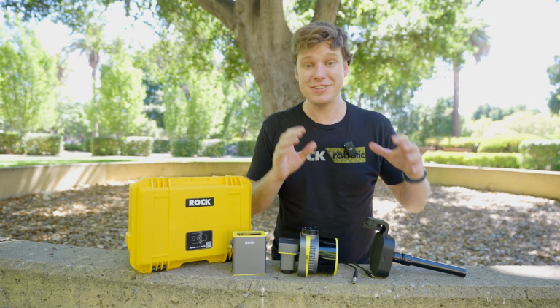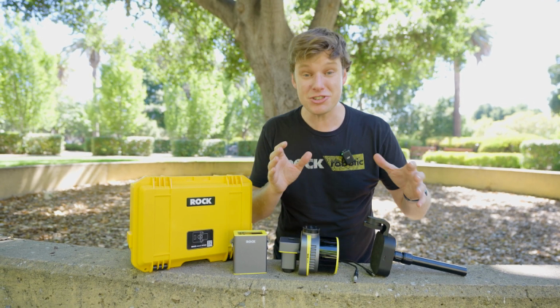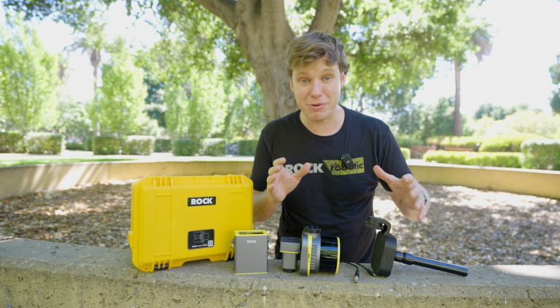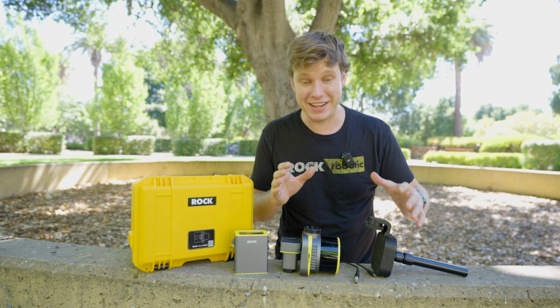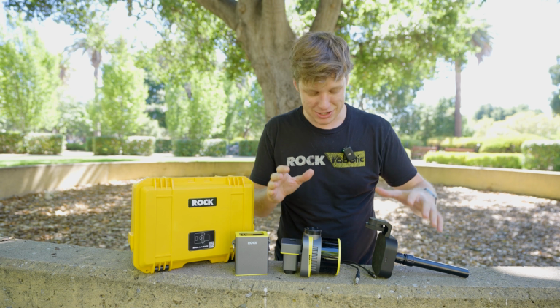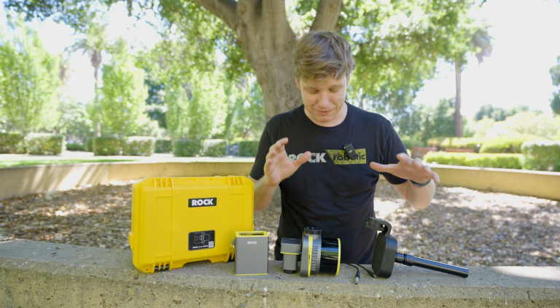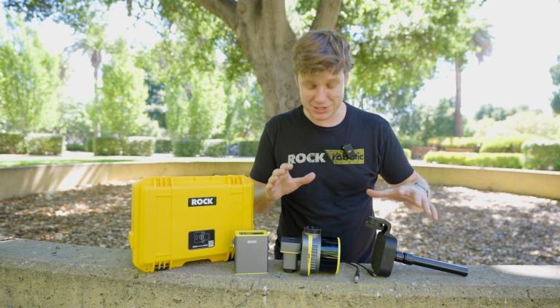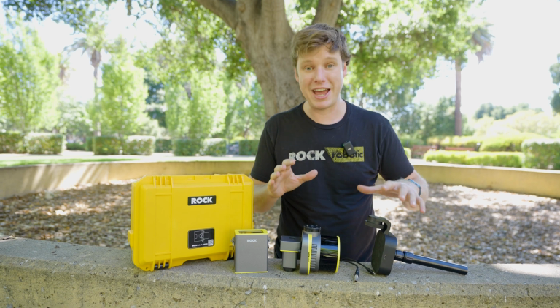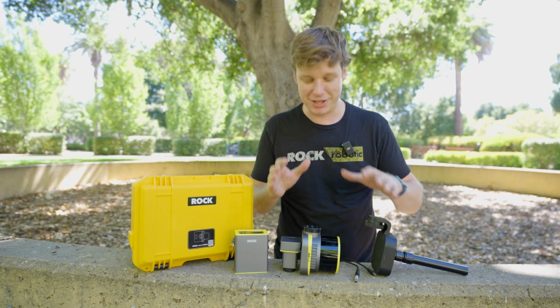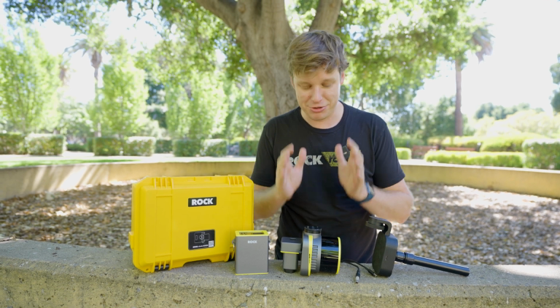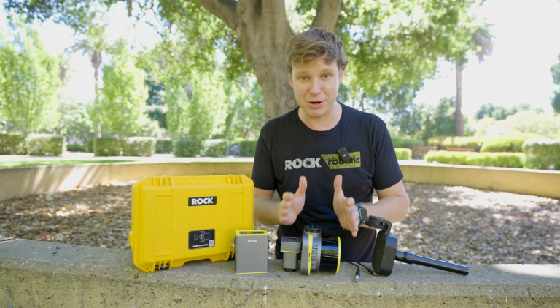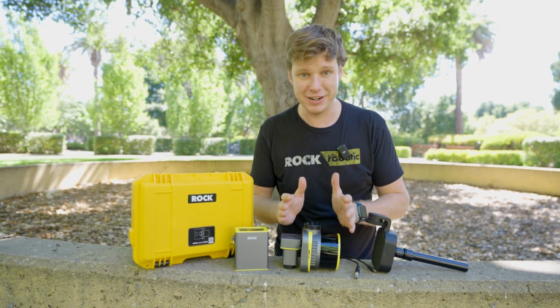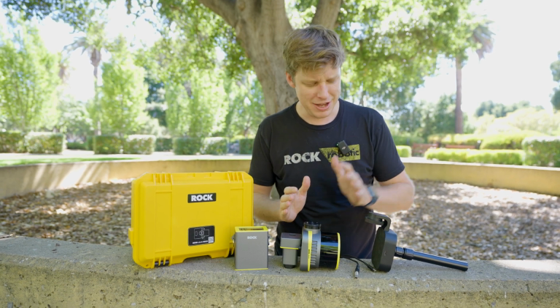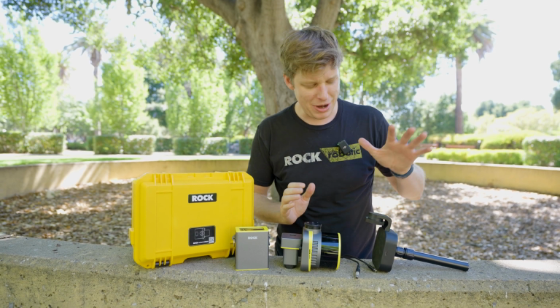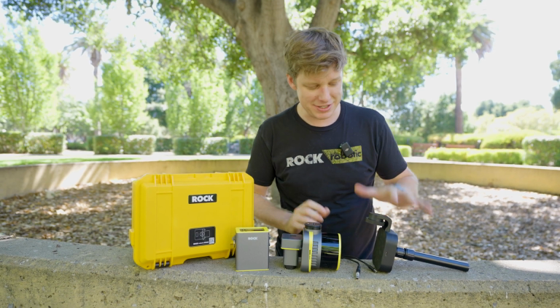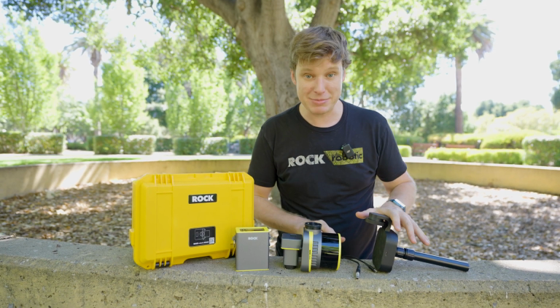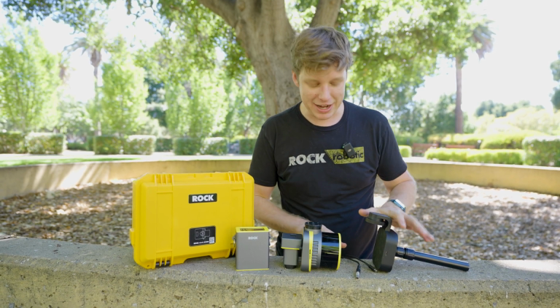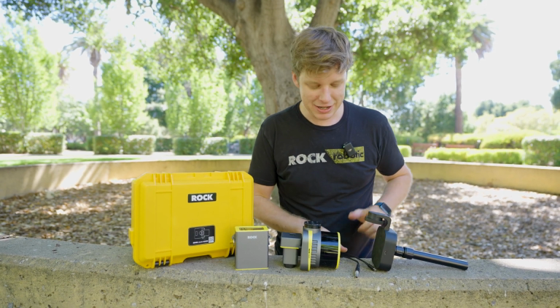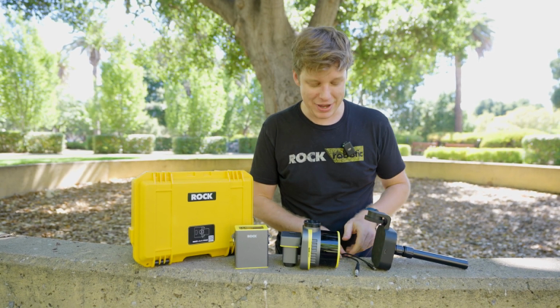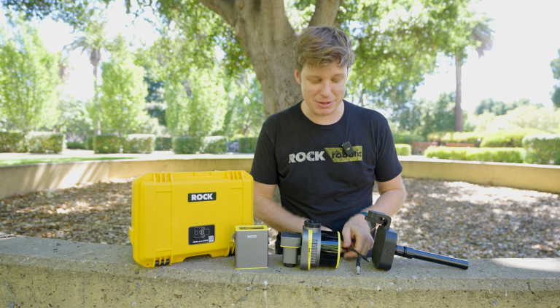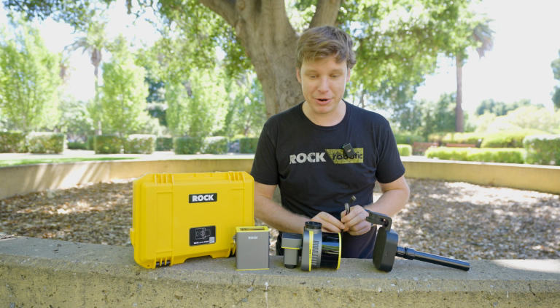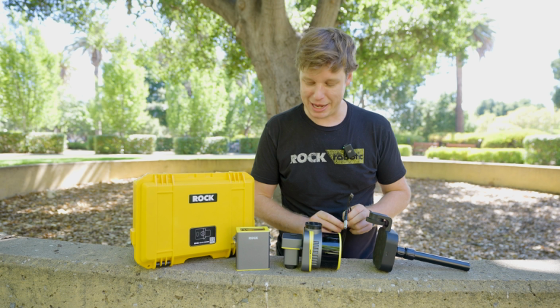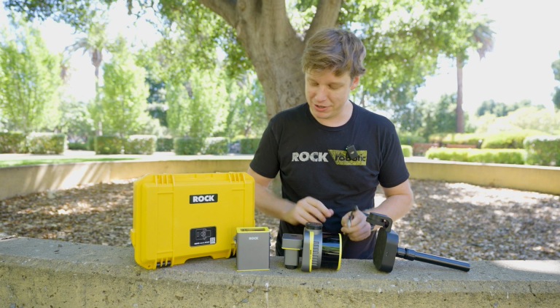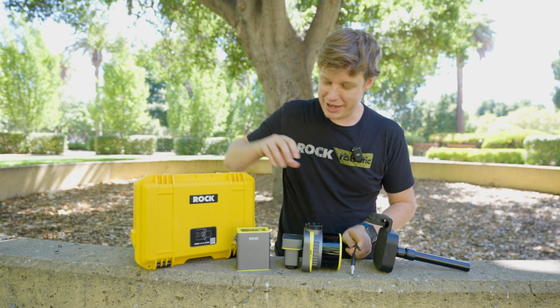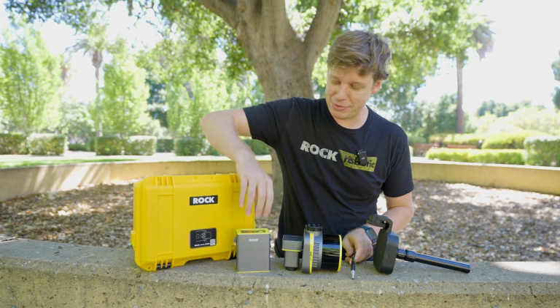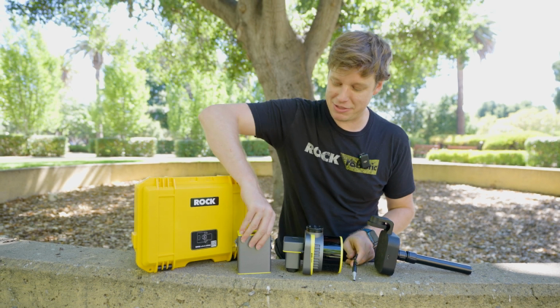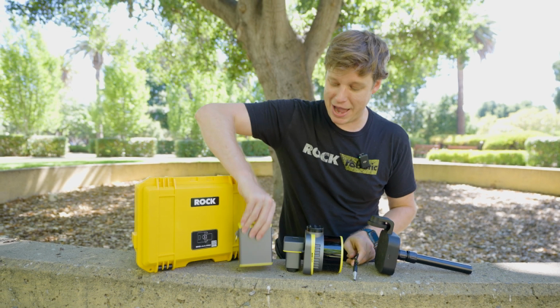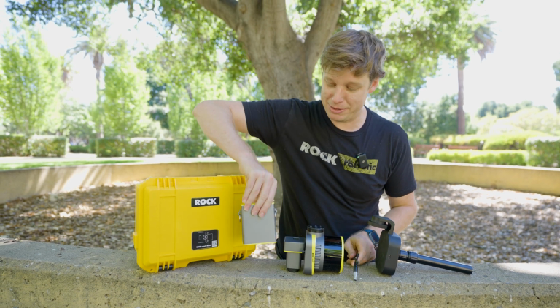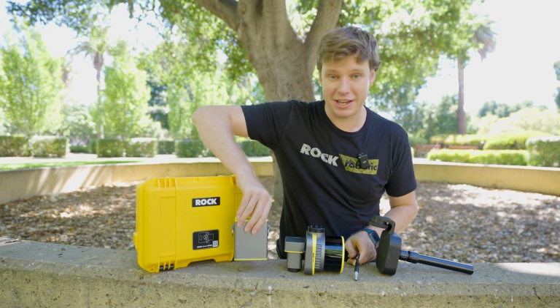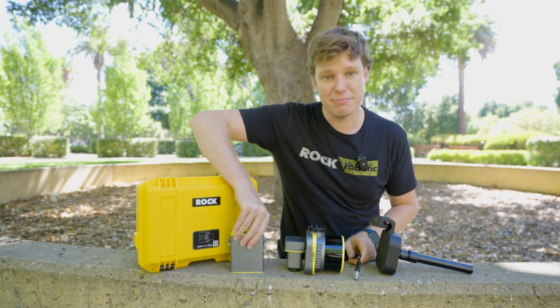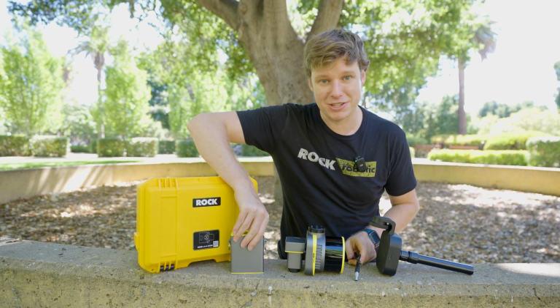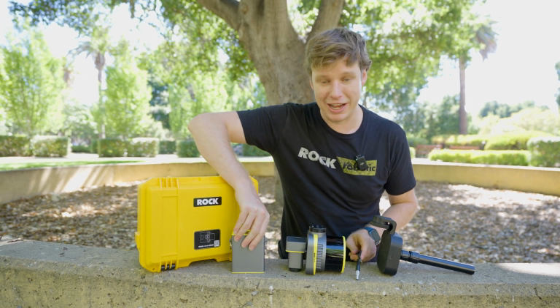Let's jump right in. First, we have the R3 Pro here, we have the slam dock, we have the power cable, and we have the battery bank power supply.